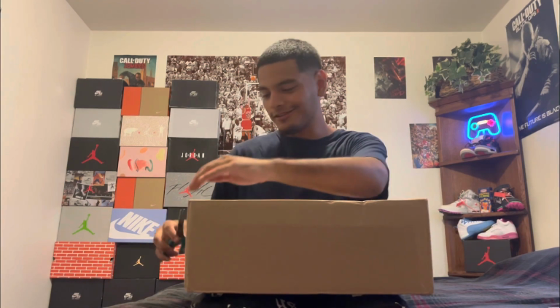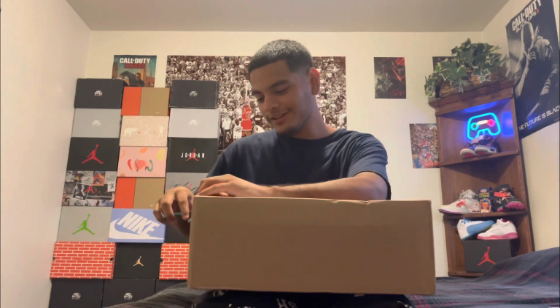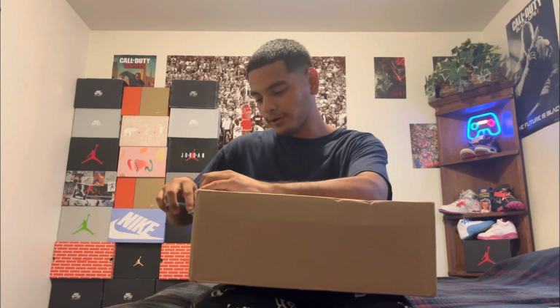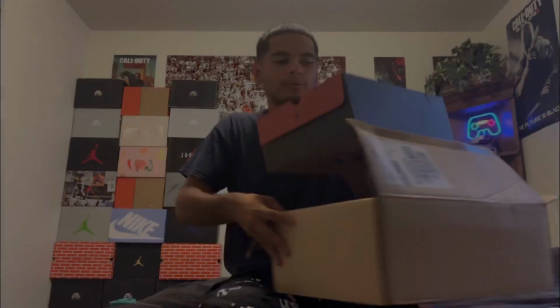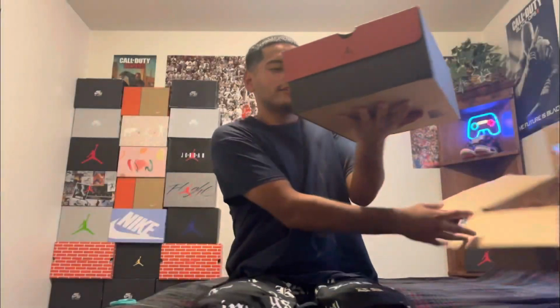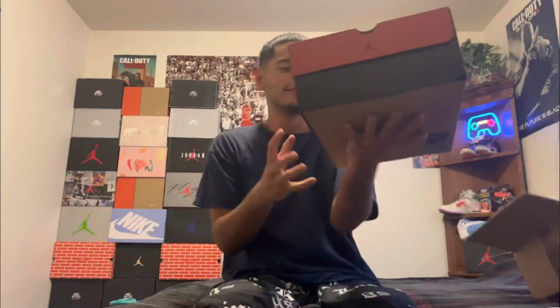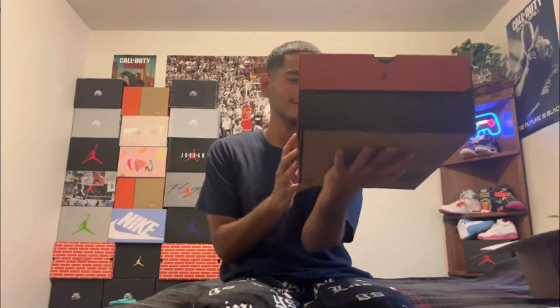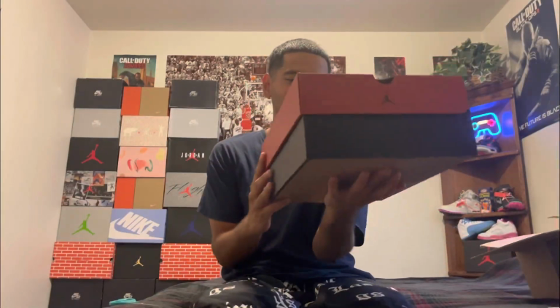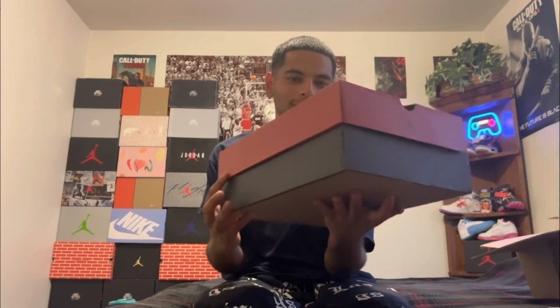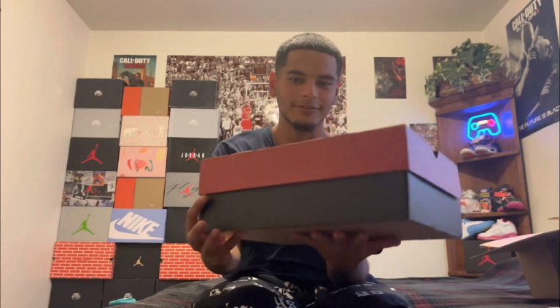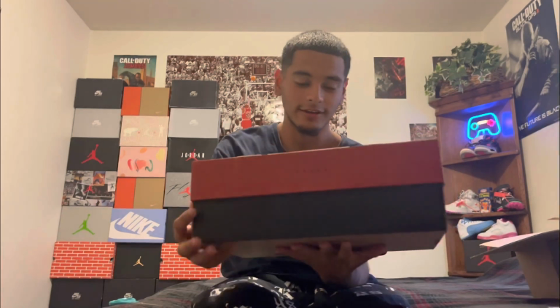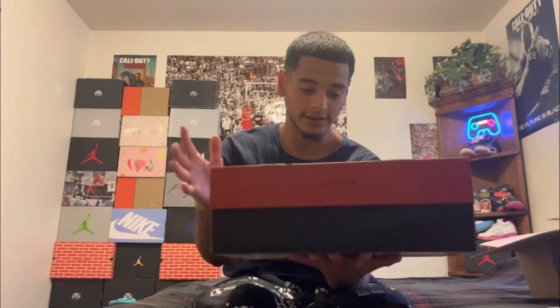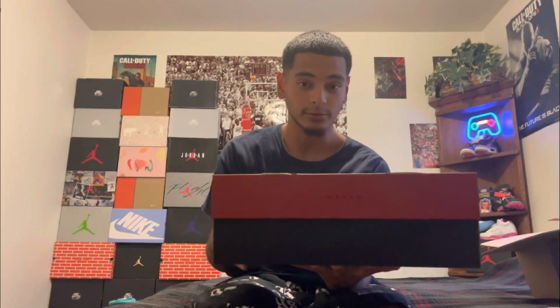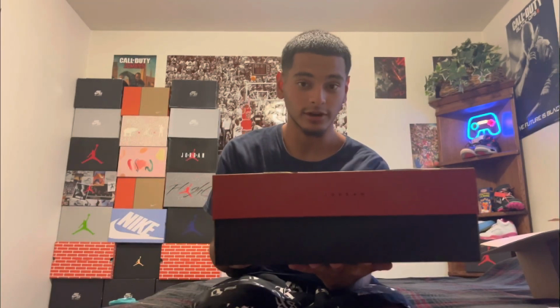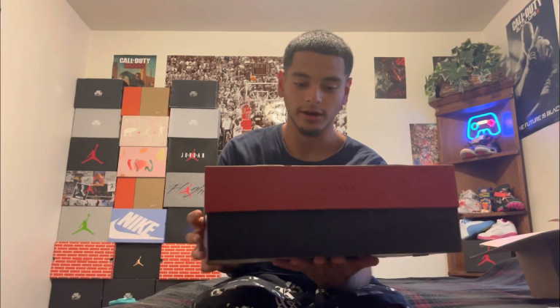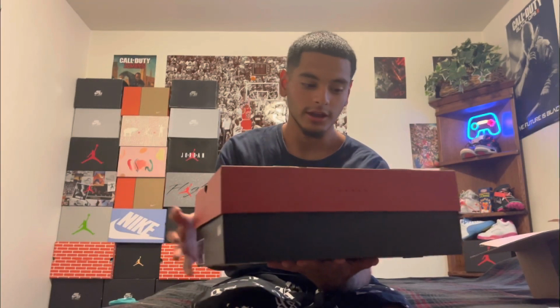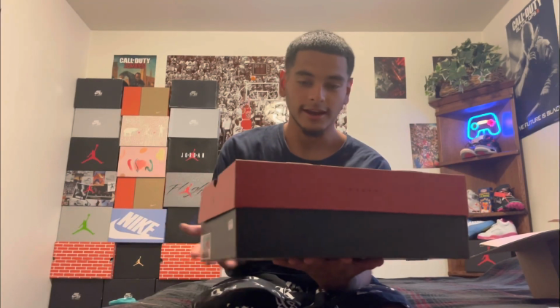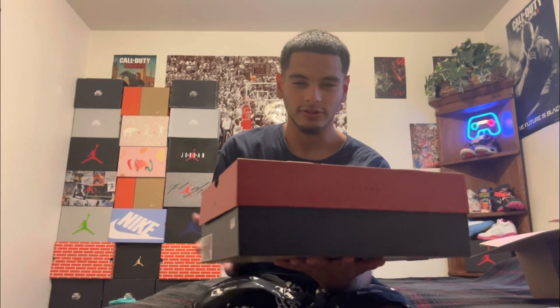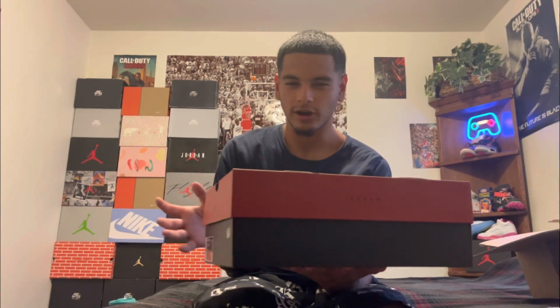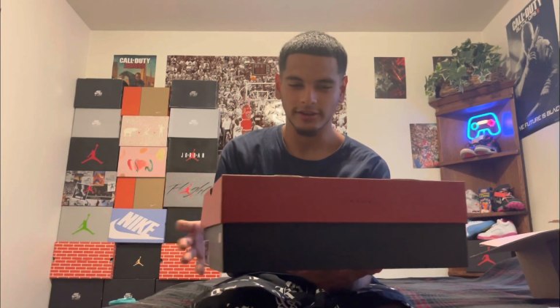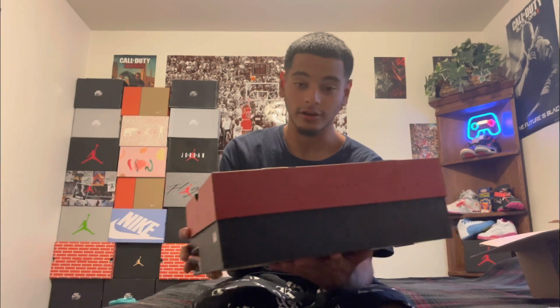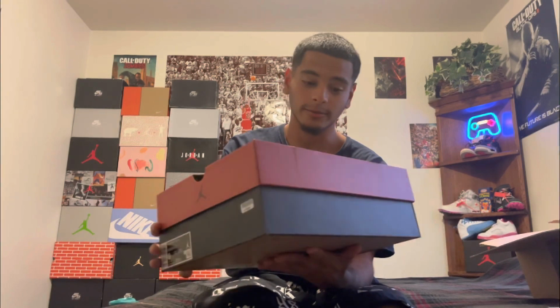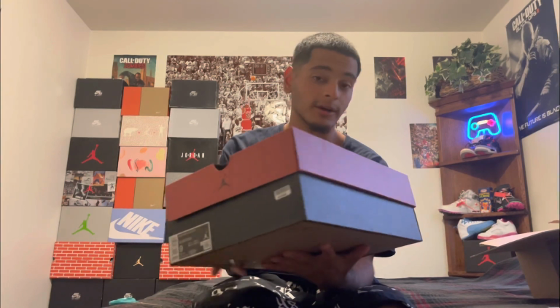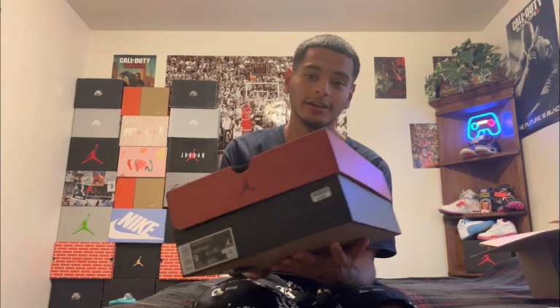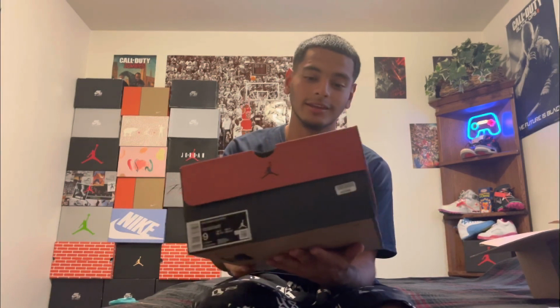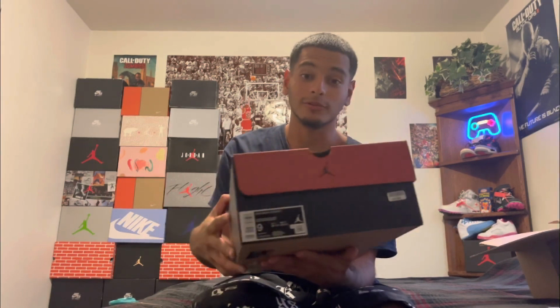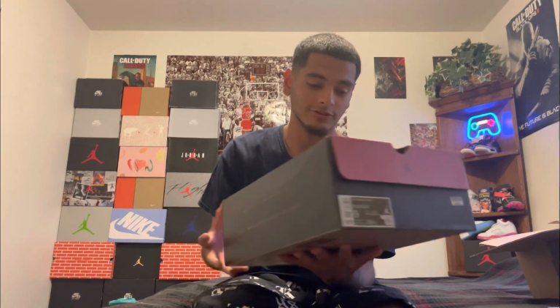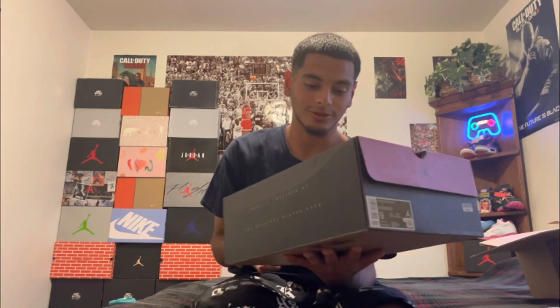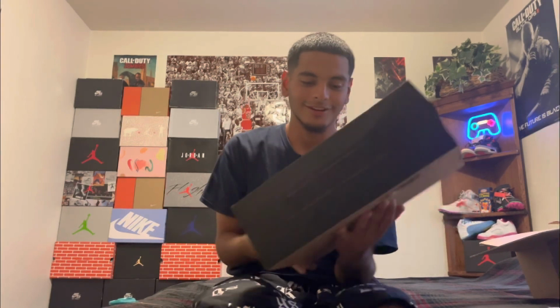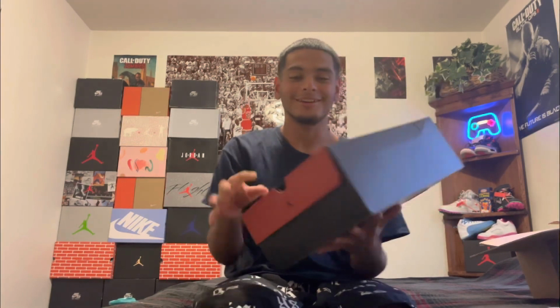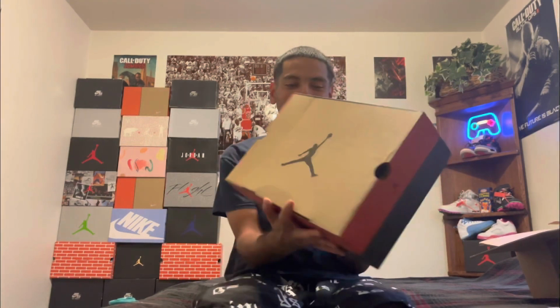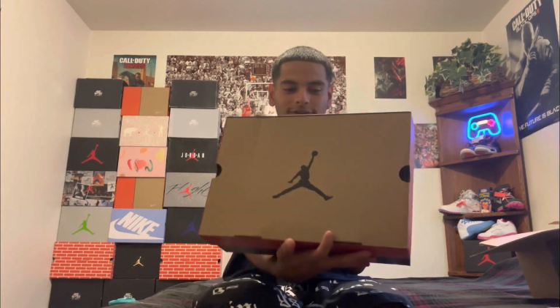Let's just jump right into it. Opening the box — man, I haven't touched a pair of 12s in a while. I had the 12 Masters a long time ago but my dog ate them up, literally chewed them up. This box is so fine though.